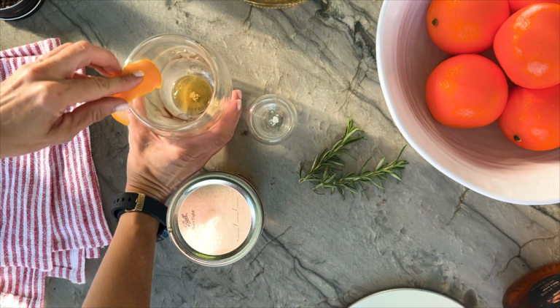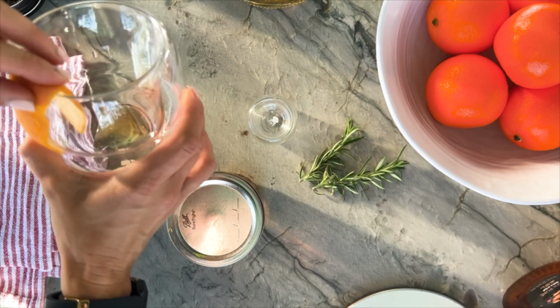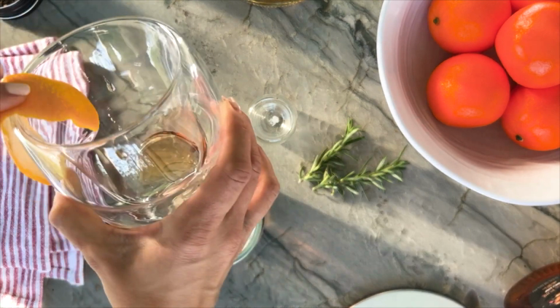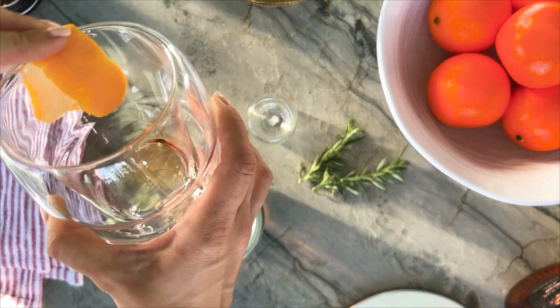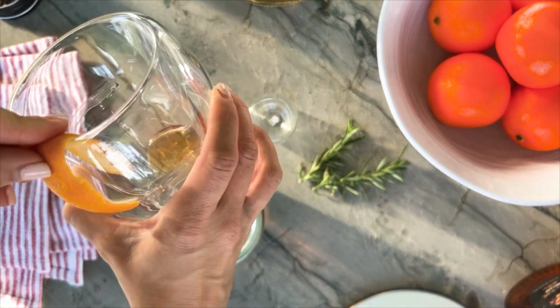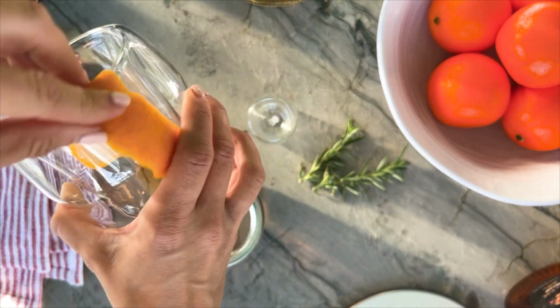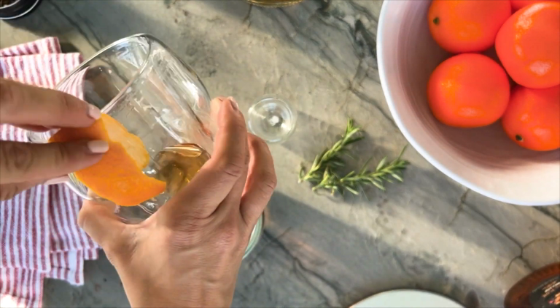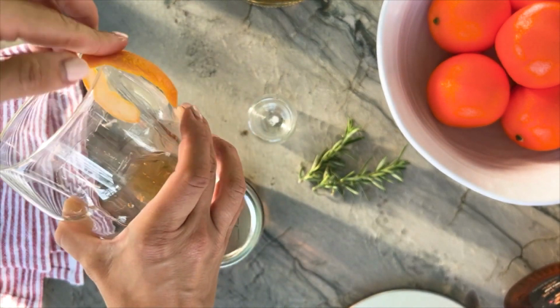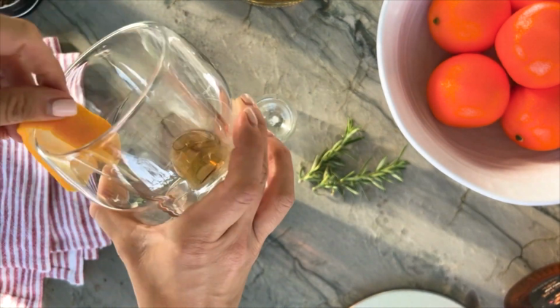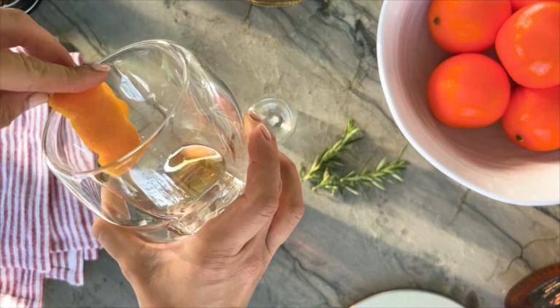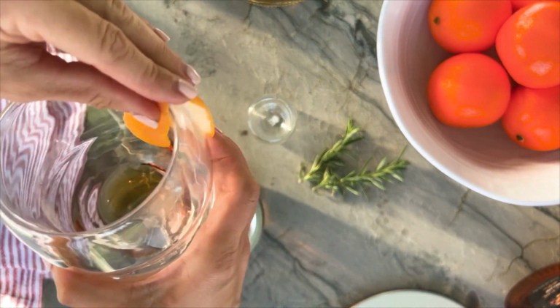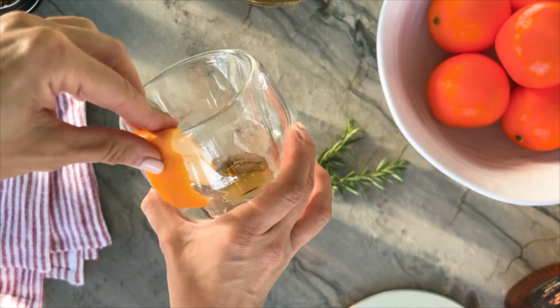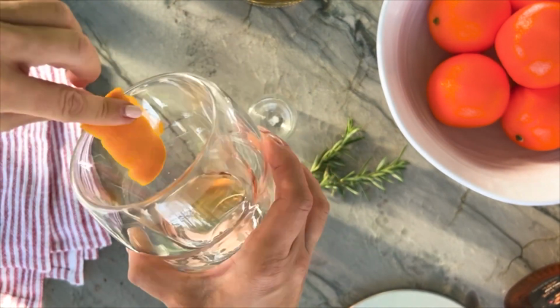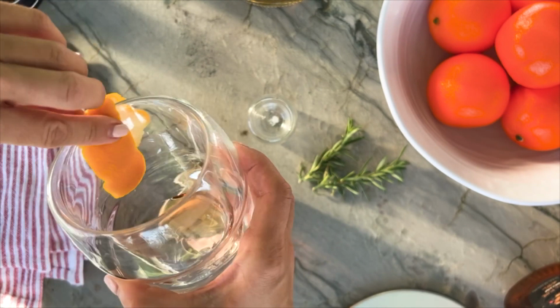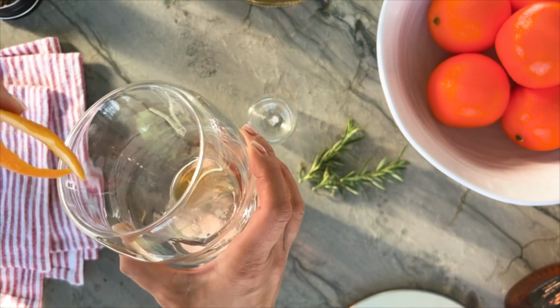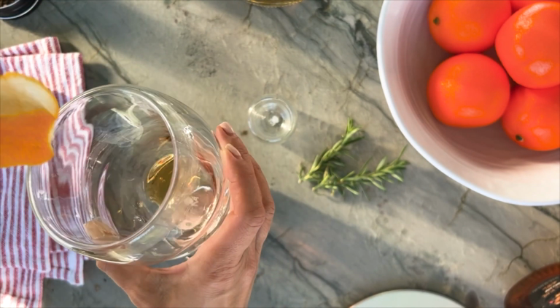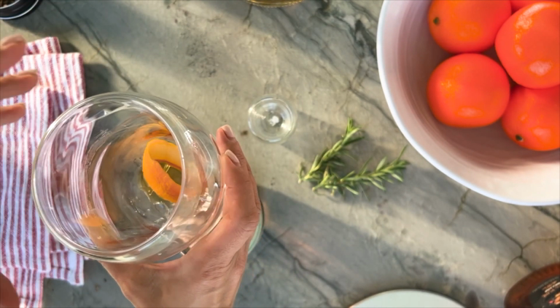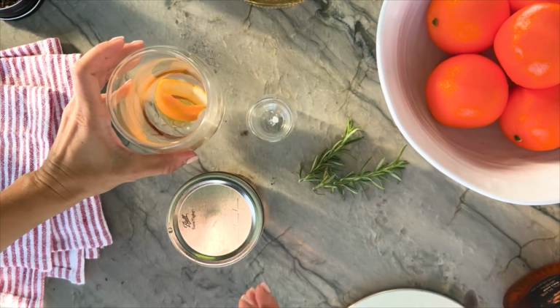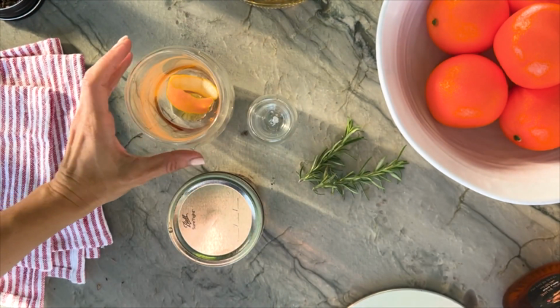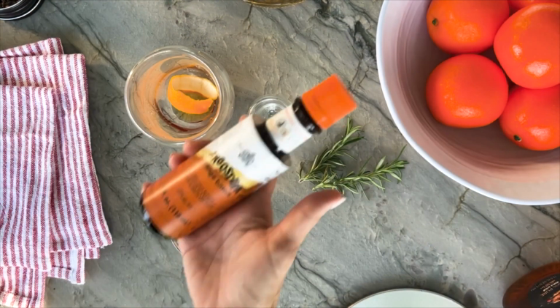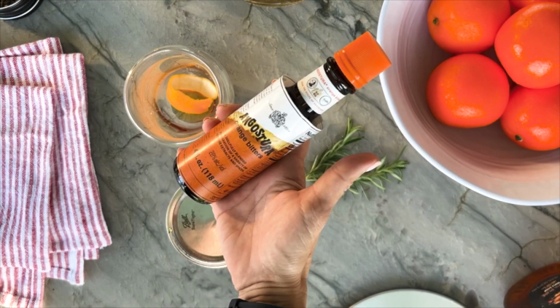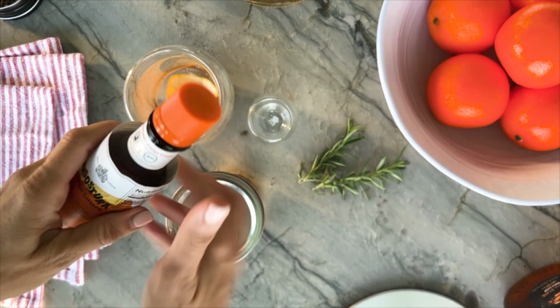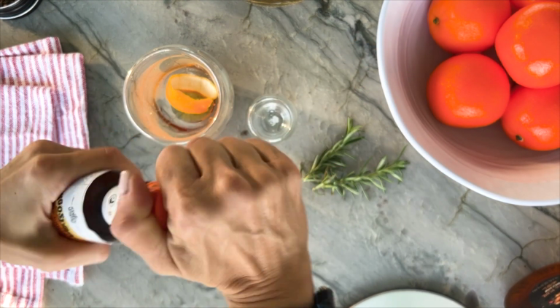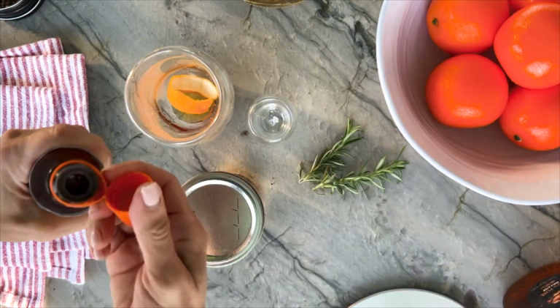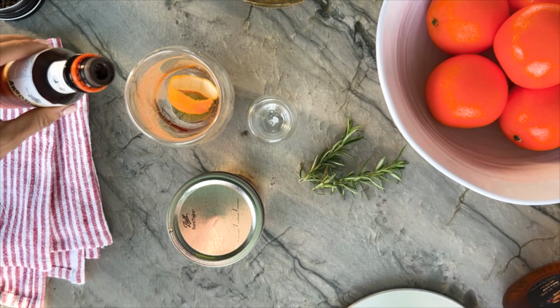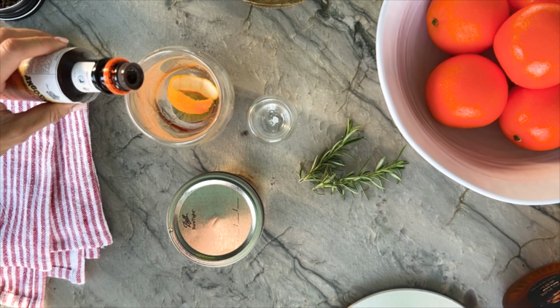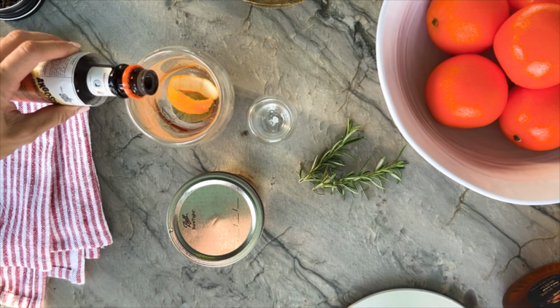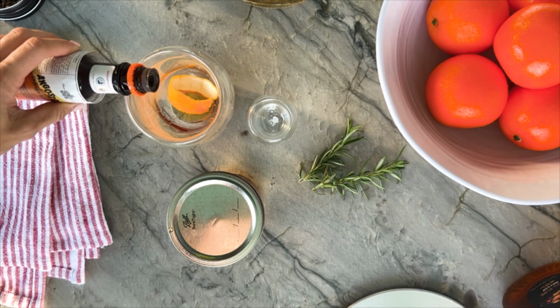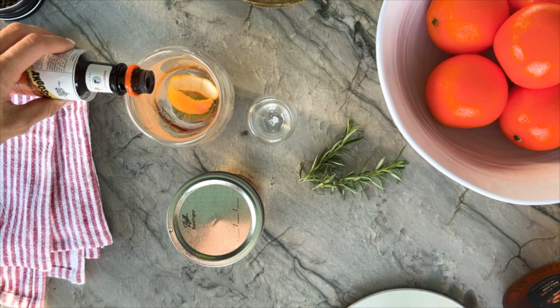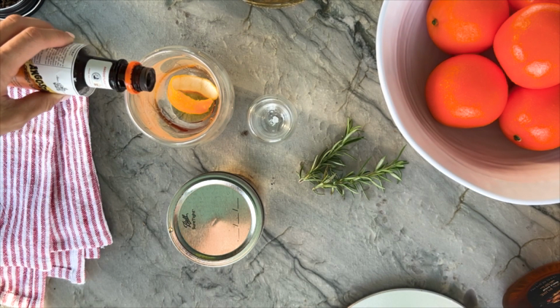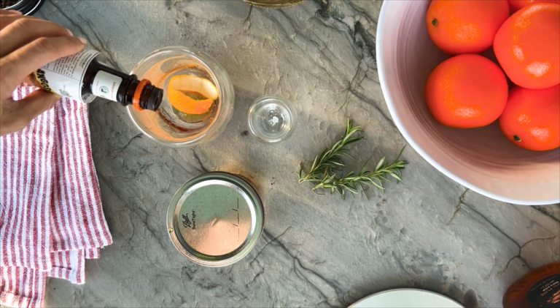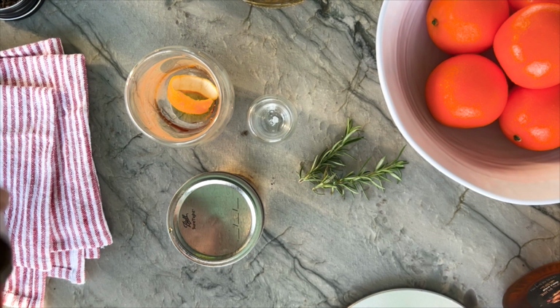Let's start with maple syrup instead of simple syrup for a bit of sweetness. Rub the glass with orange zest to add citrus flavor. Follow that with a dash of bitters and now let's pour our smoky bourbon in and stir all these flavors together.